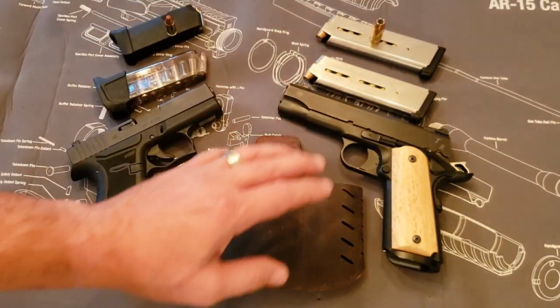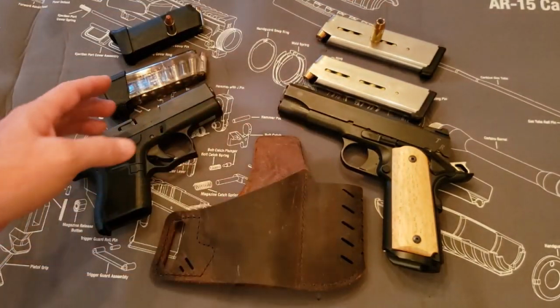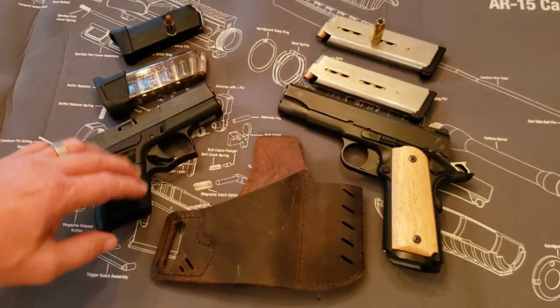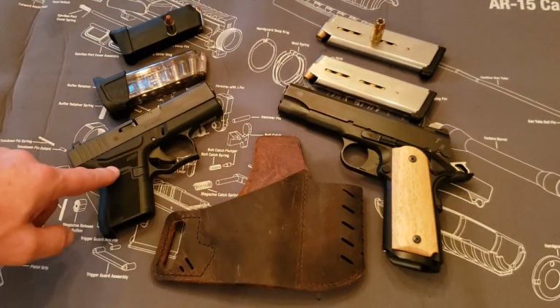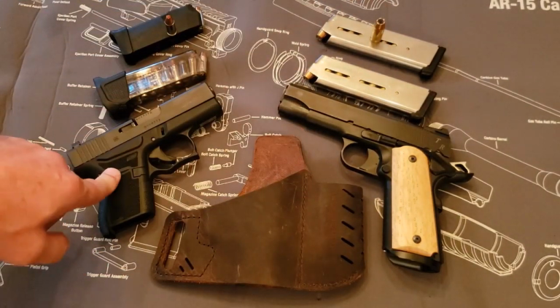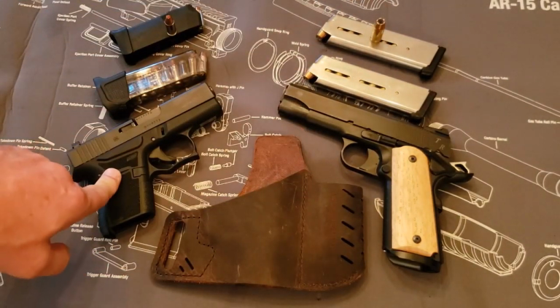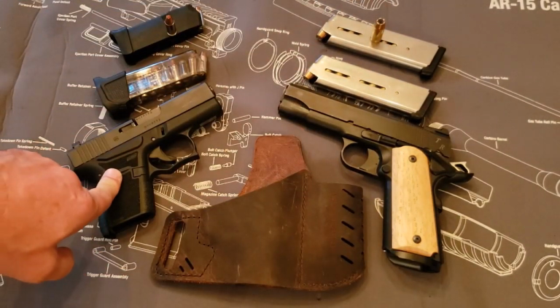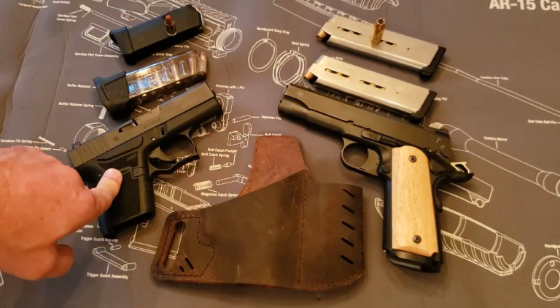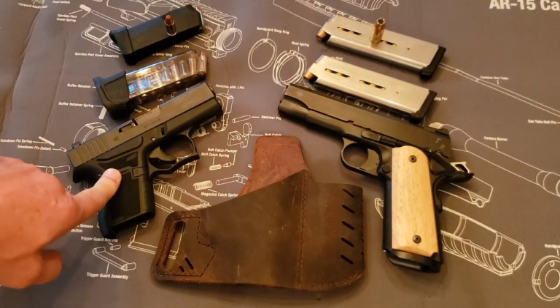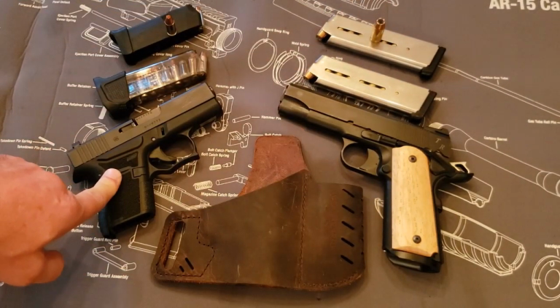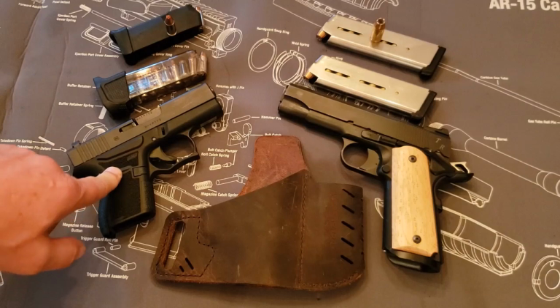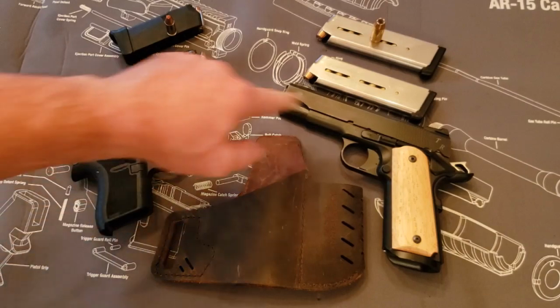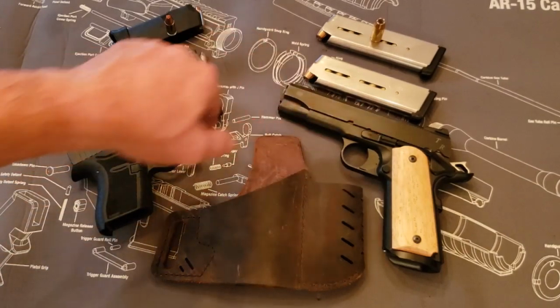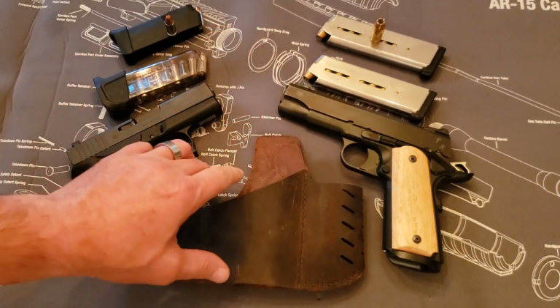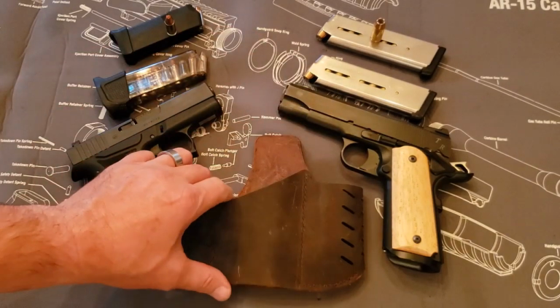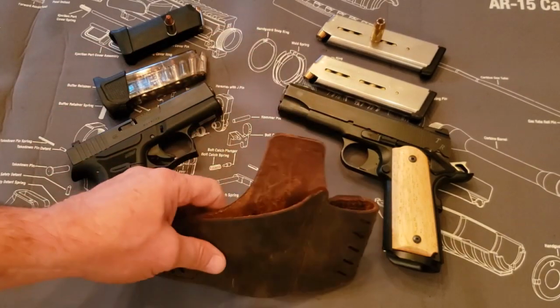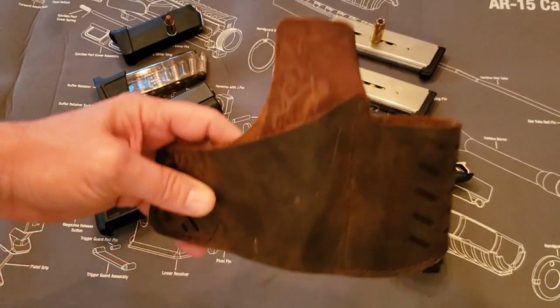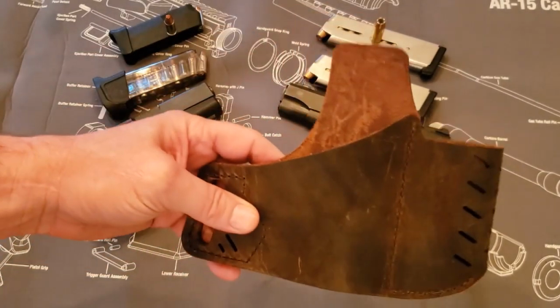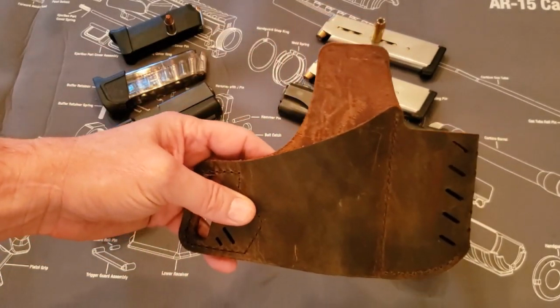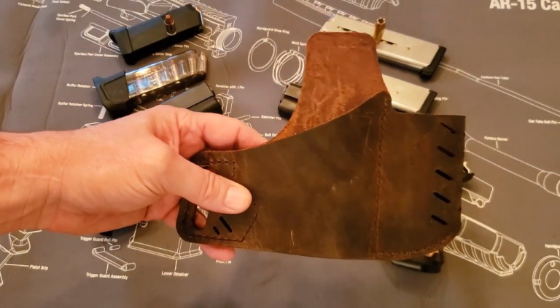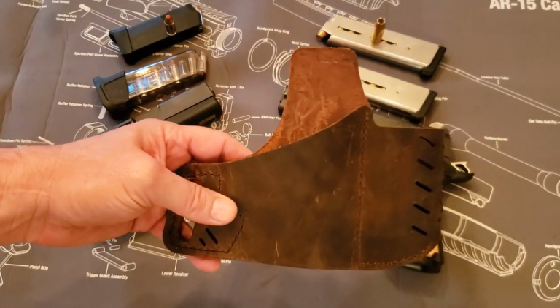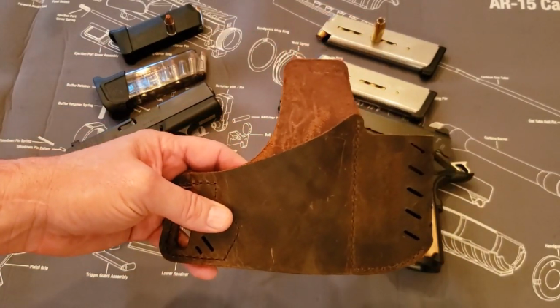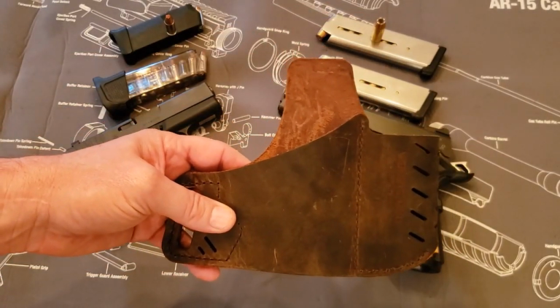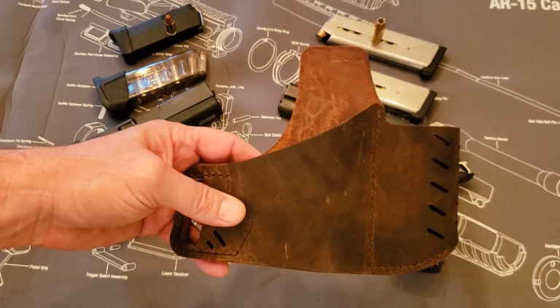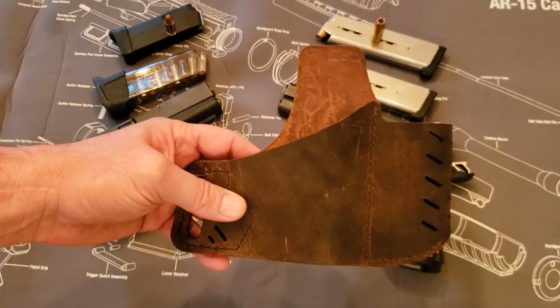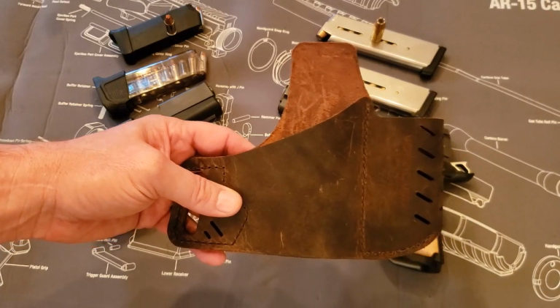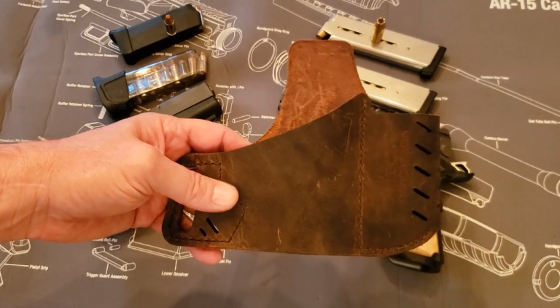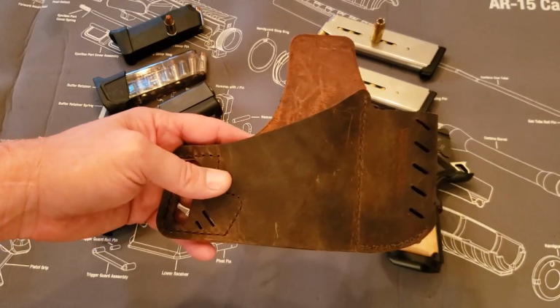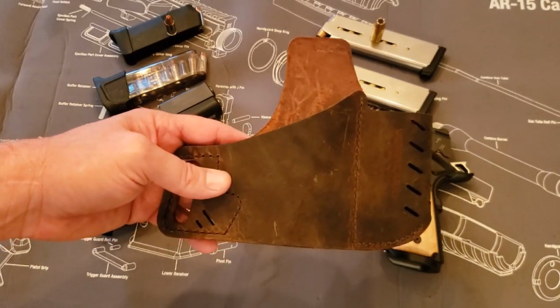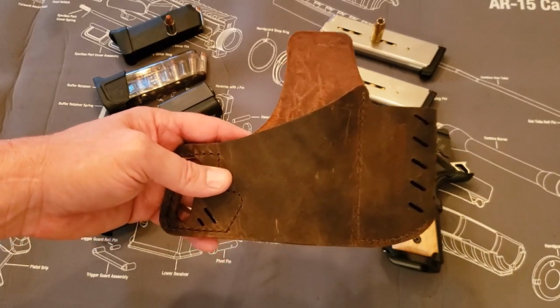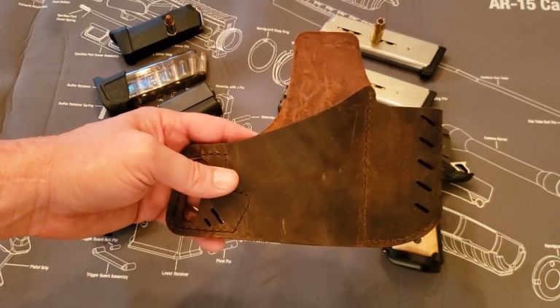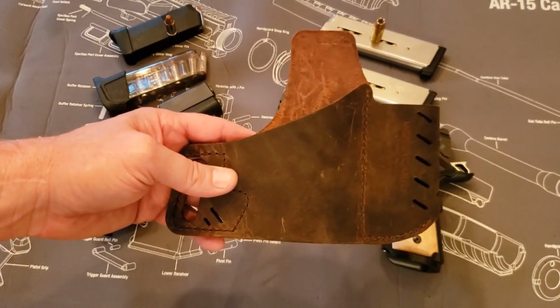I also have my Glock 43, my other carry gun. The reason I have both of these here is because this holster is unique in that both of those guns will fit in this holster just fine. This is a size 2 from VersiCarry.